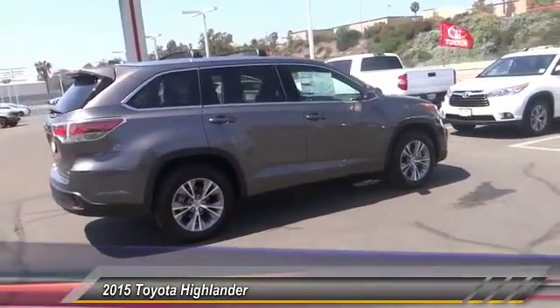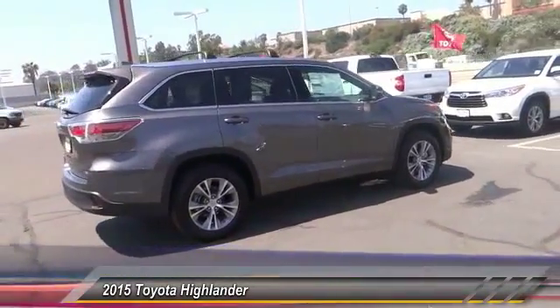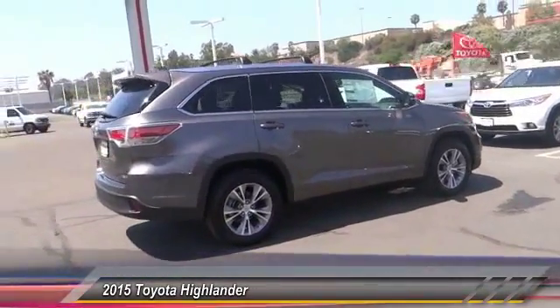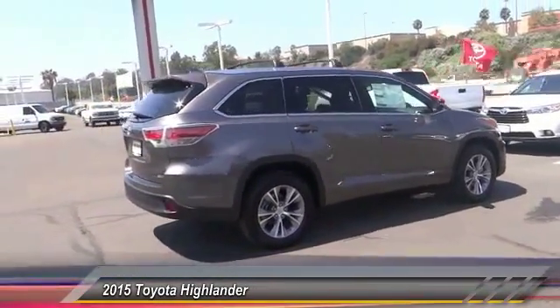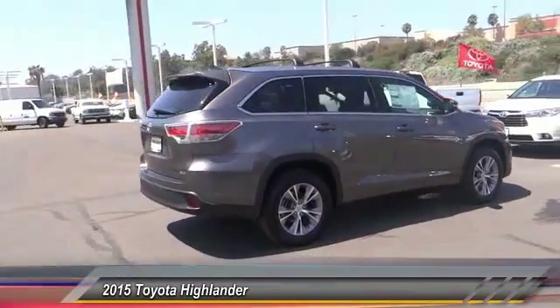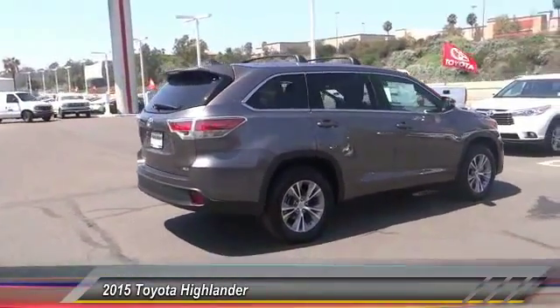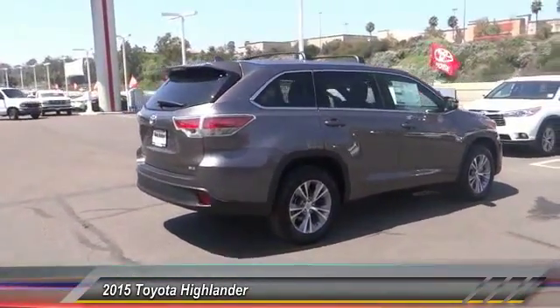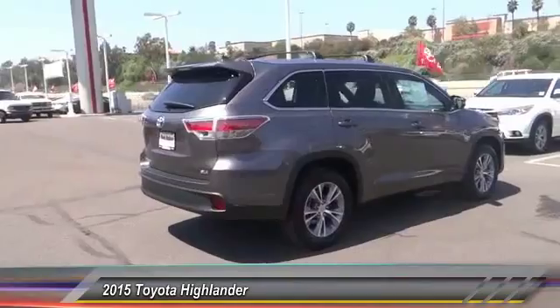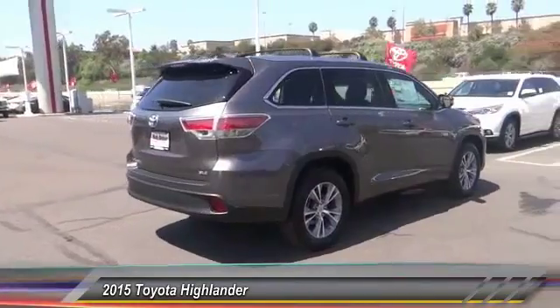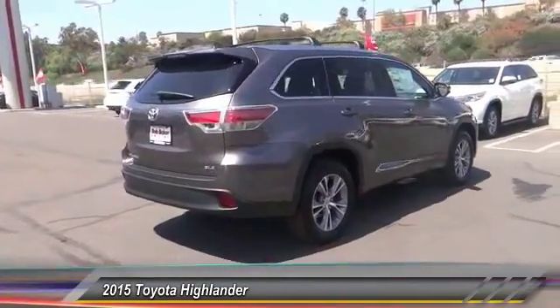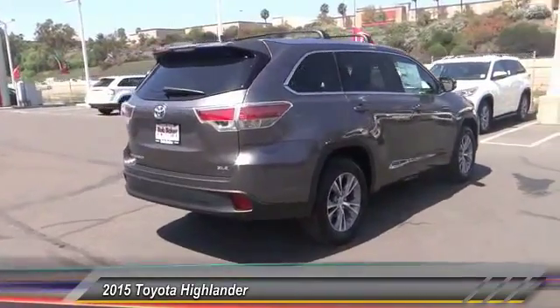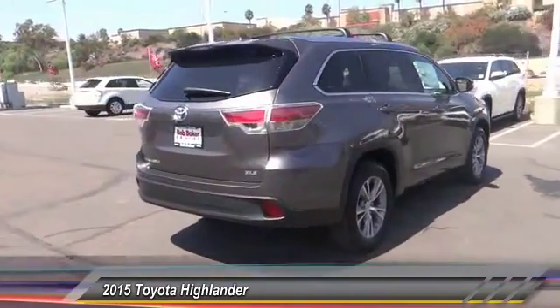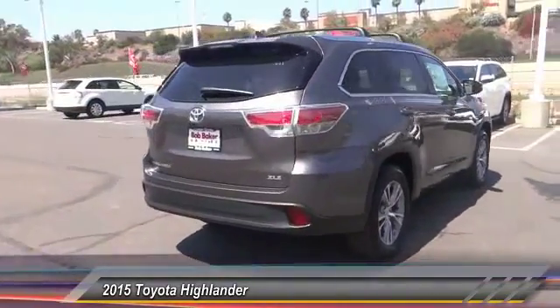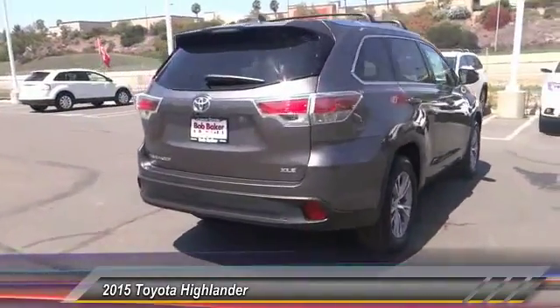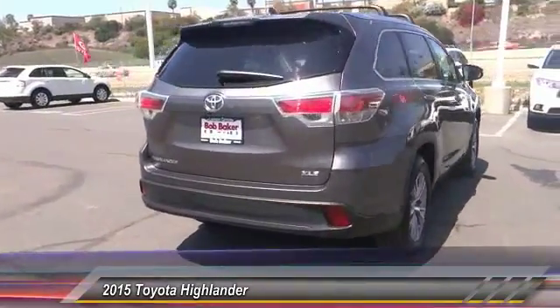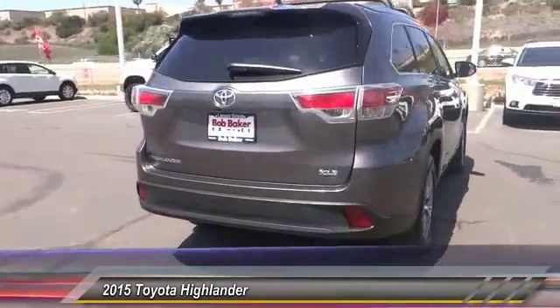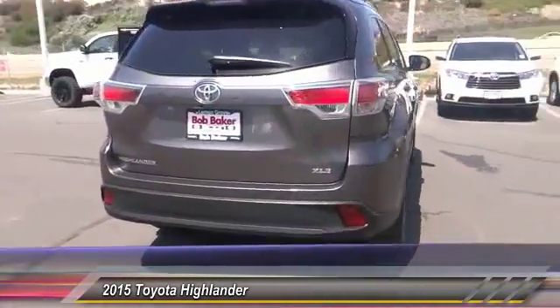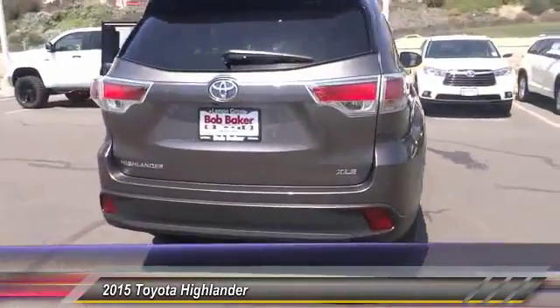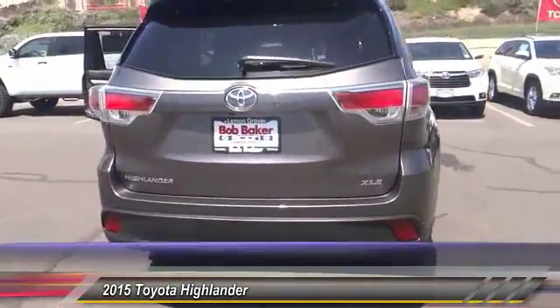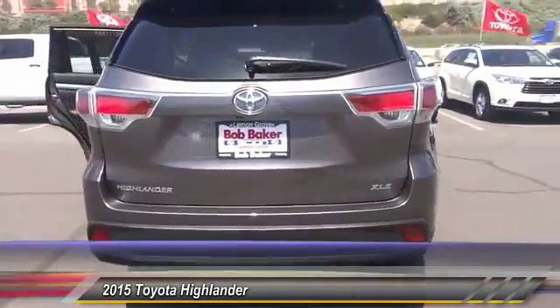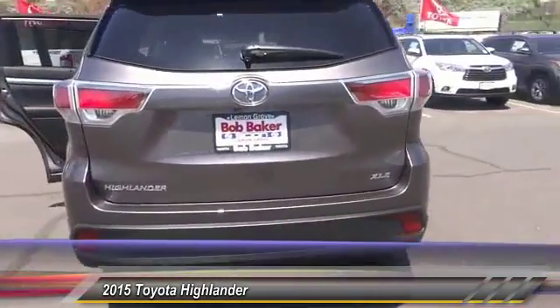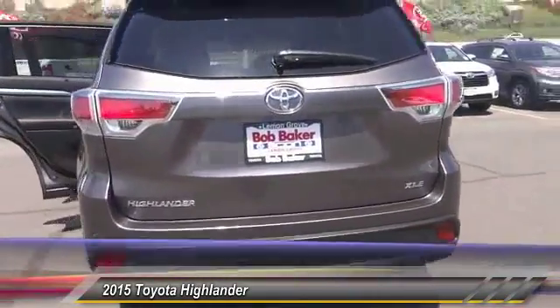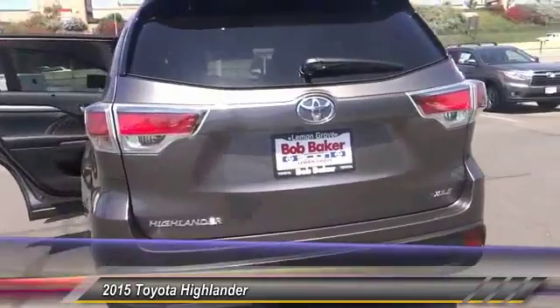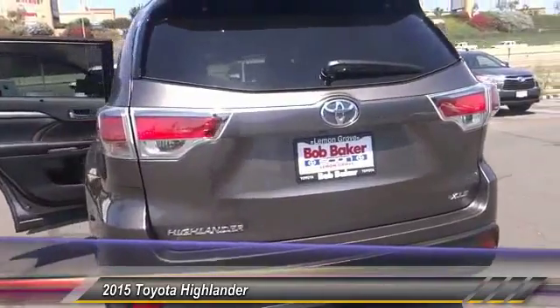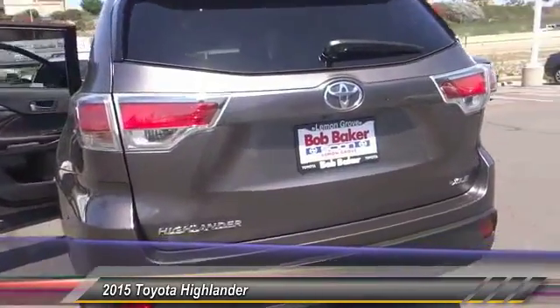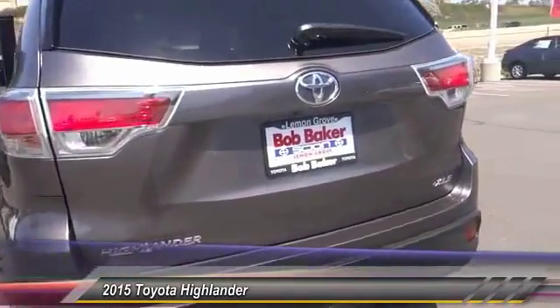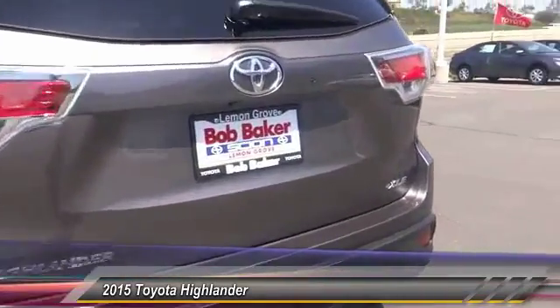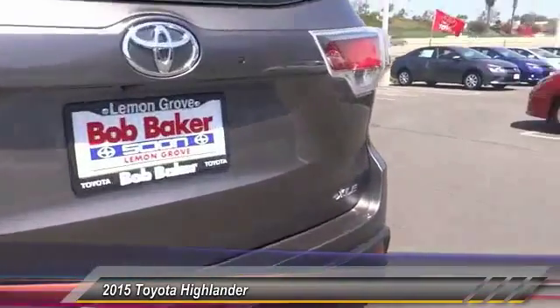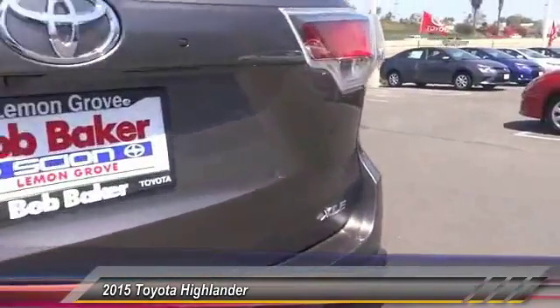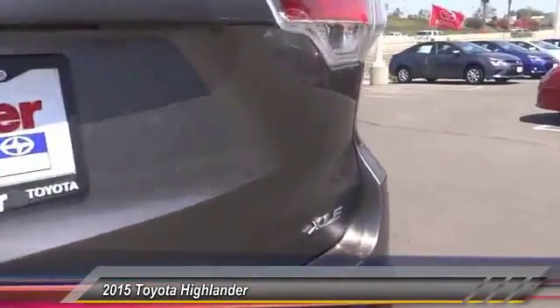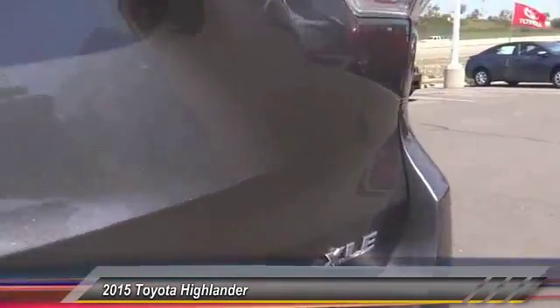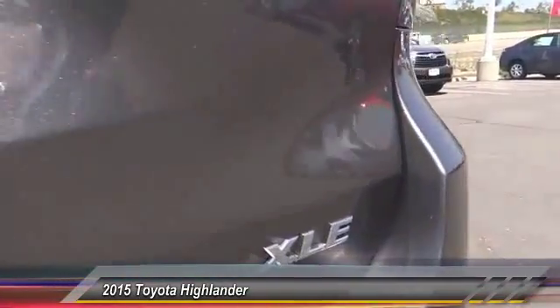The second row bench seat folds away, leaving a pair of captain's chairs. A 2010 top safety pick, the Highlander is where substance meets style and is priced below $45,000.